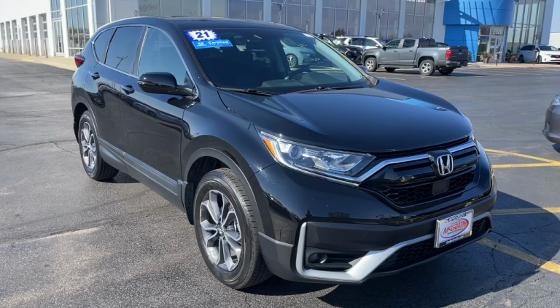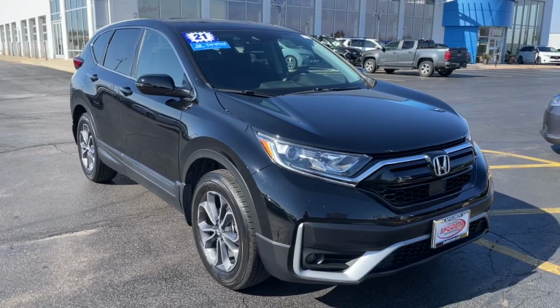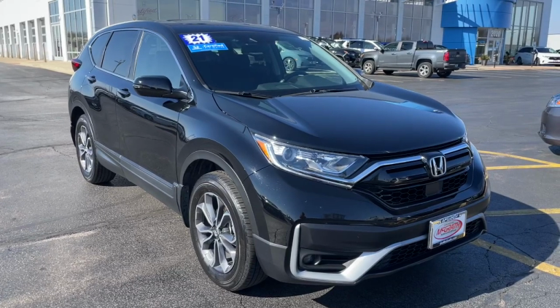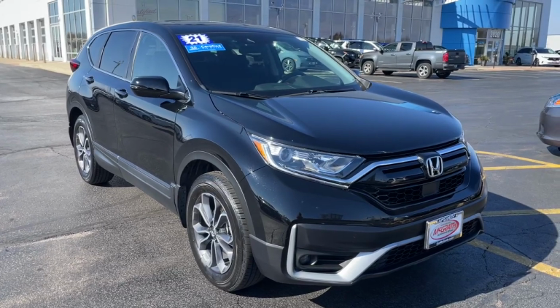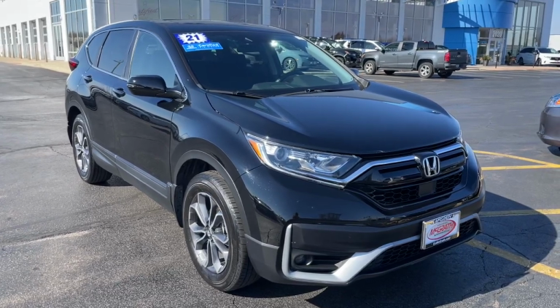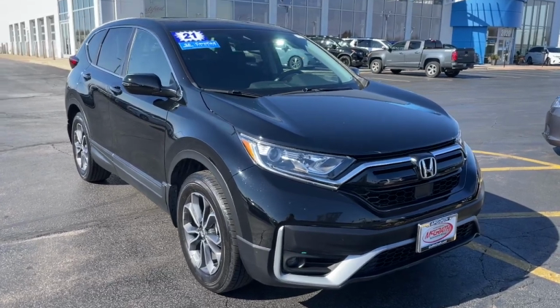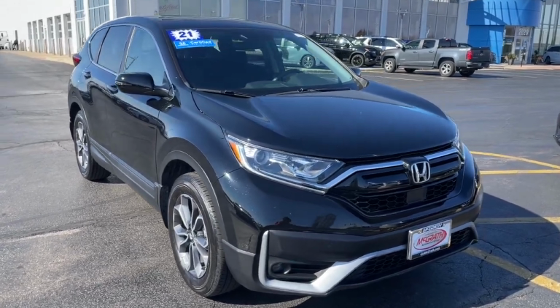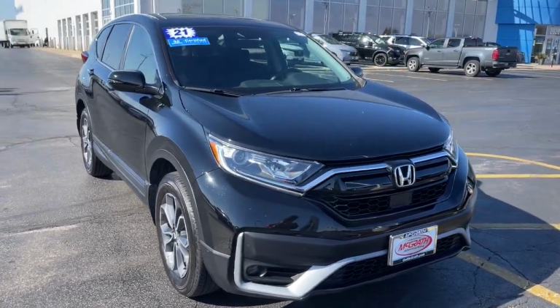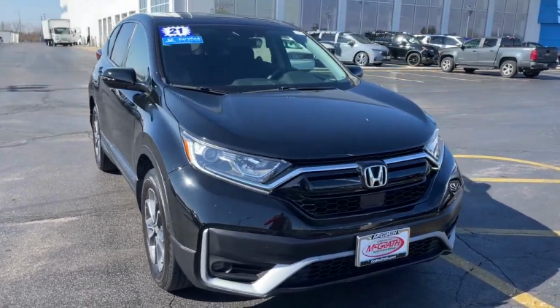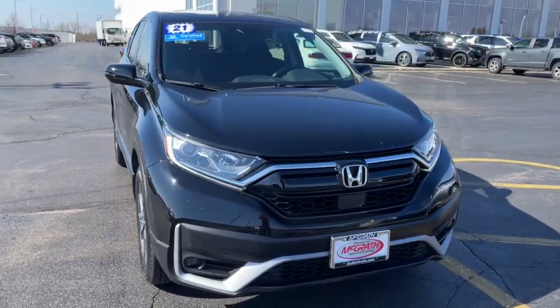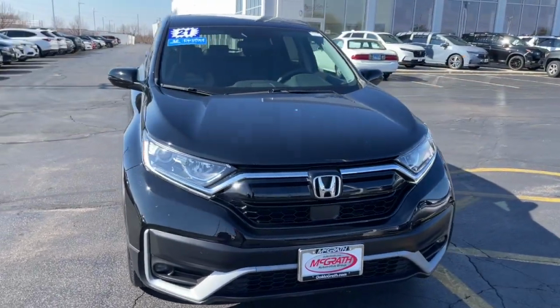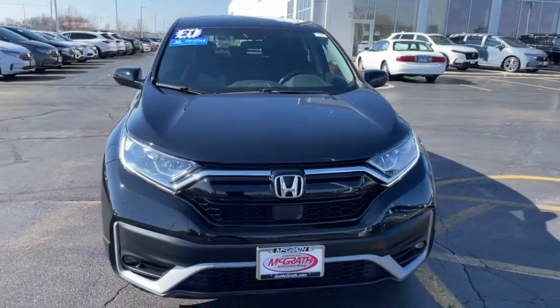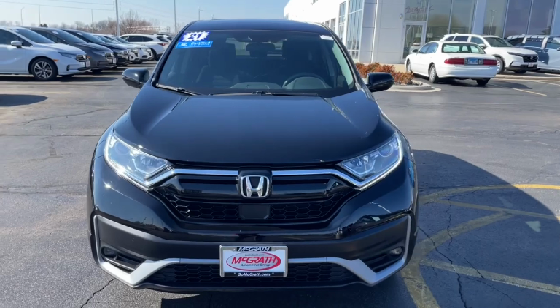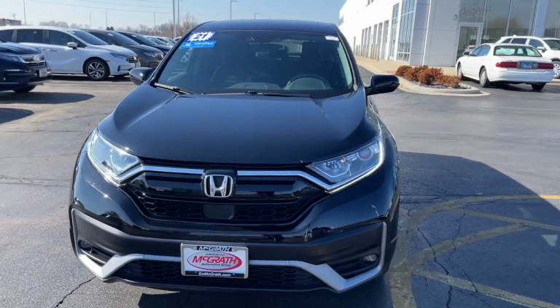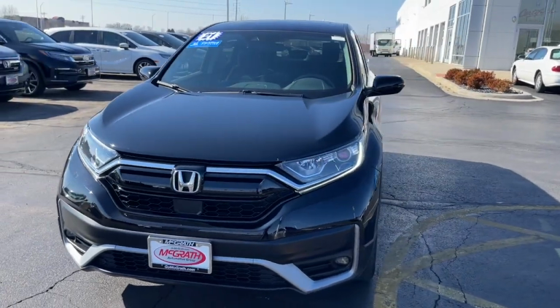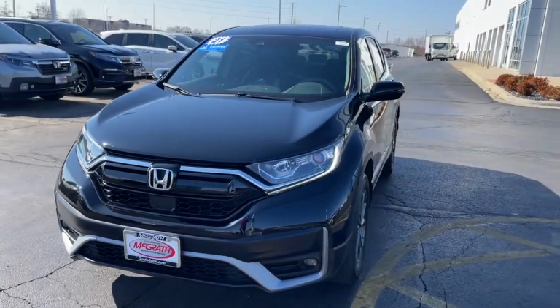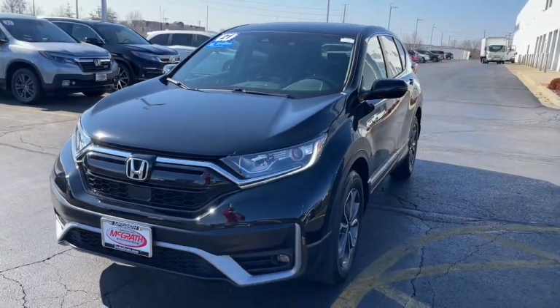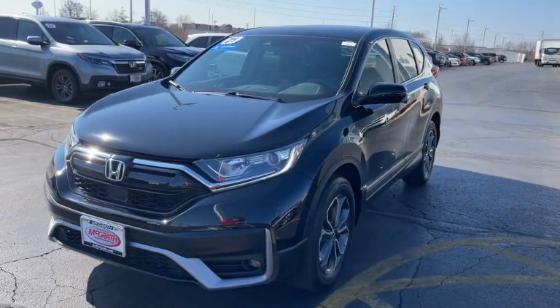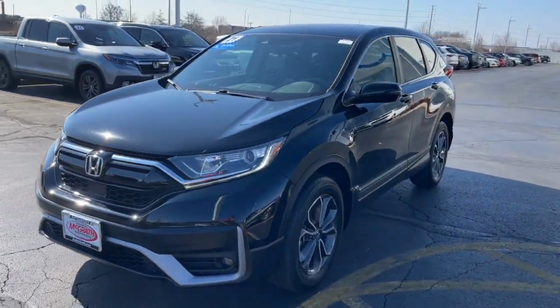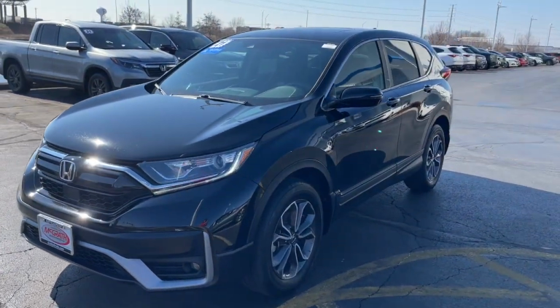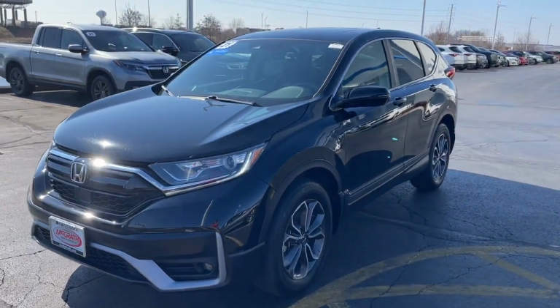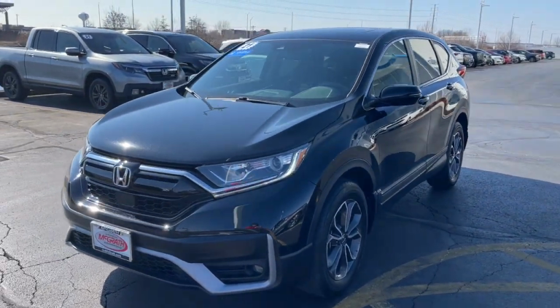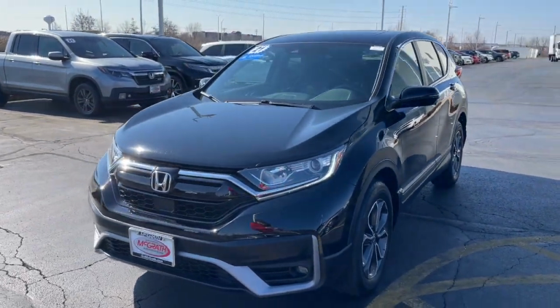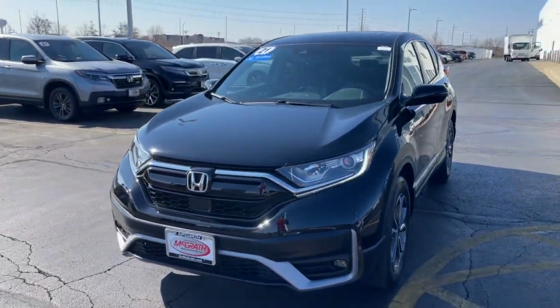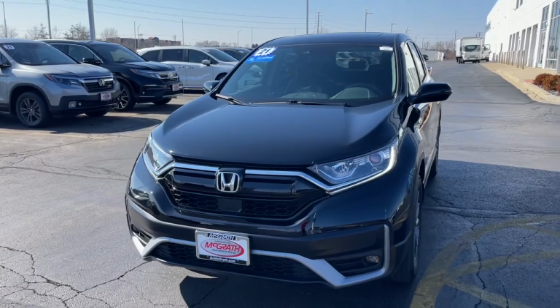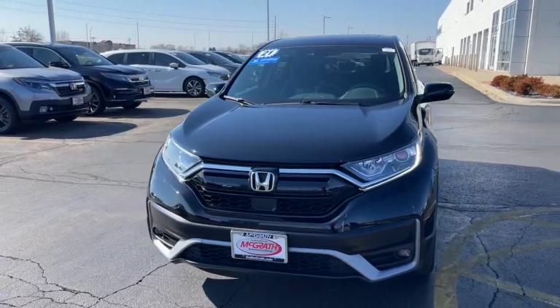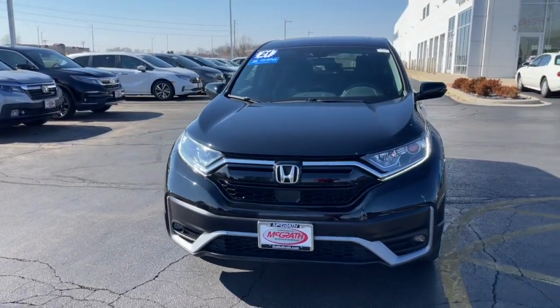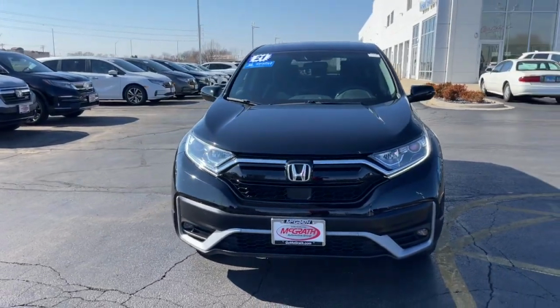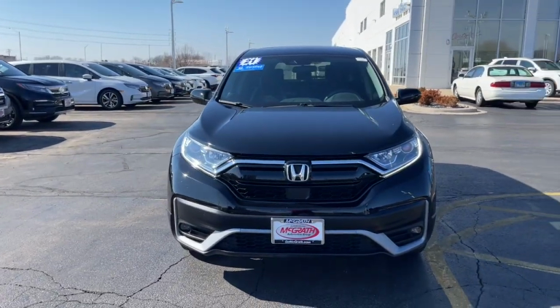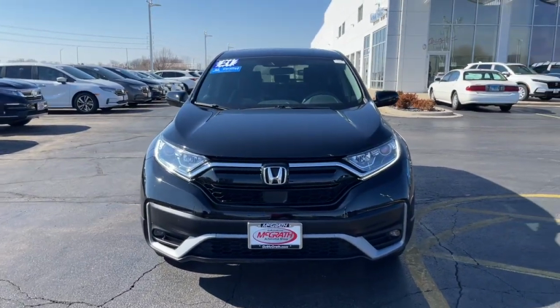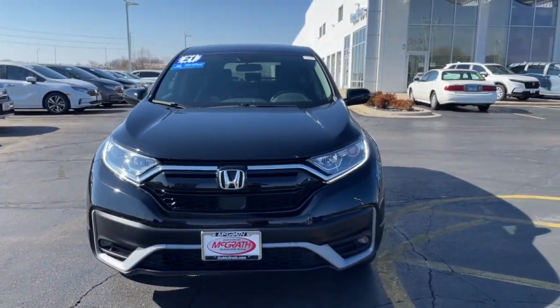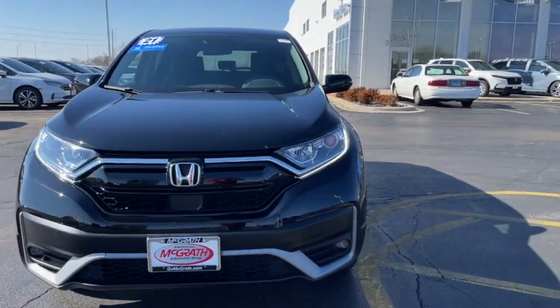Get acquainted with the 2021 Honda CR-V. This vehicle is an outstanding buy with fewer than 10,000 miles on the odometer. Take a closer look at this stylish and up-for-anything CR-V.